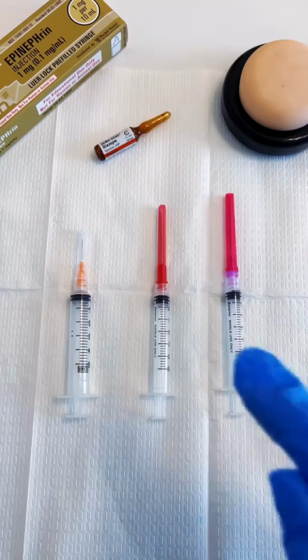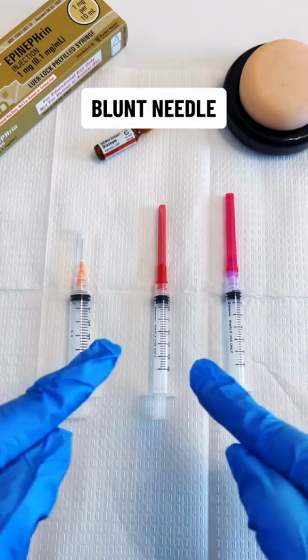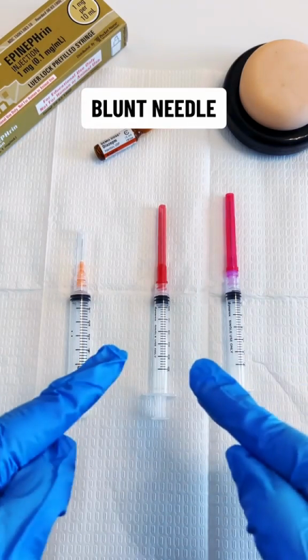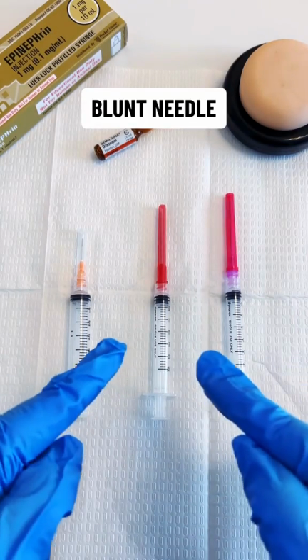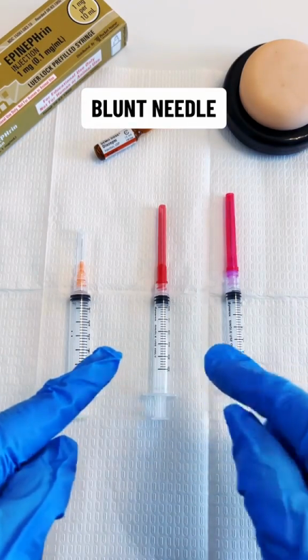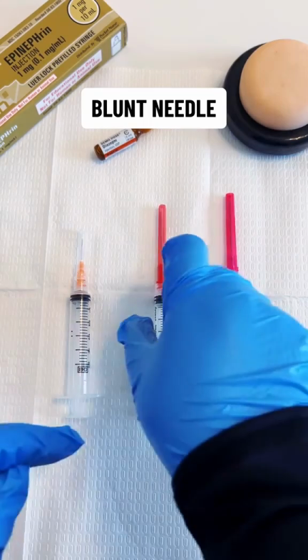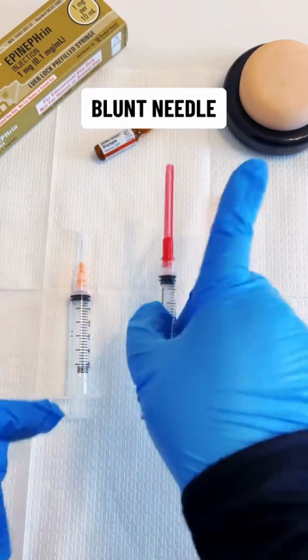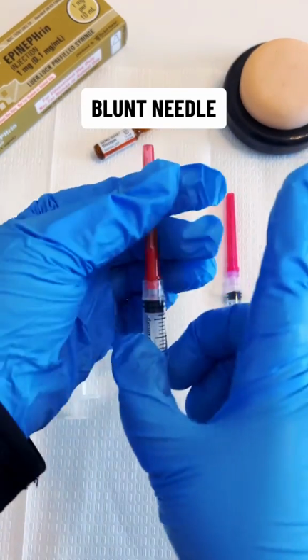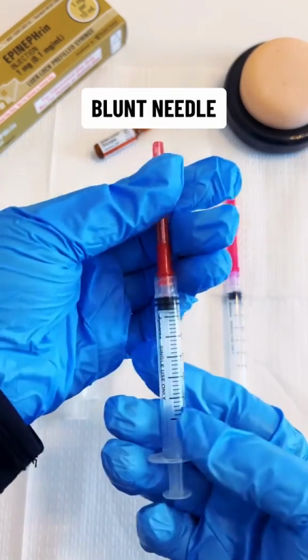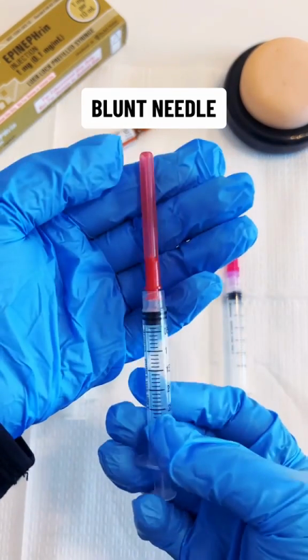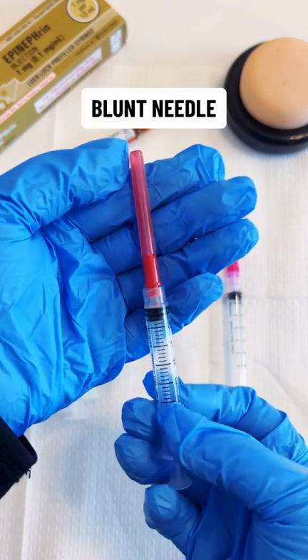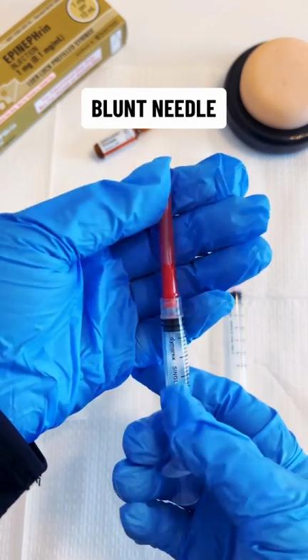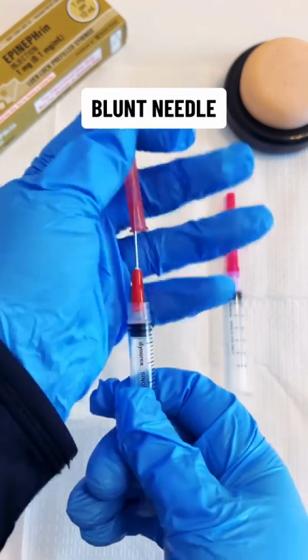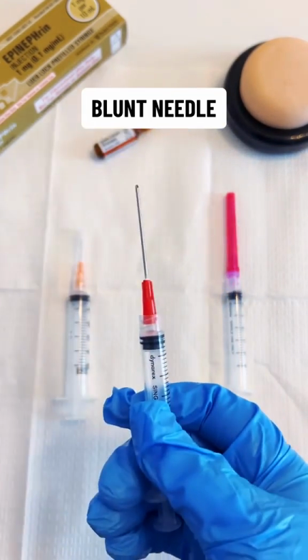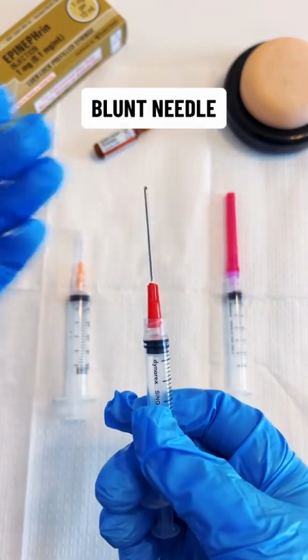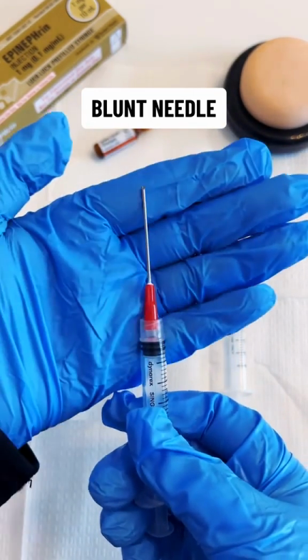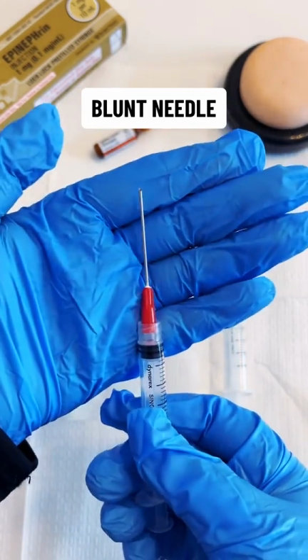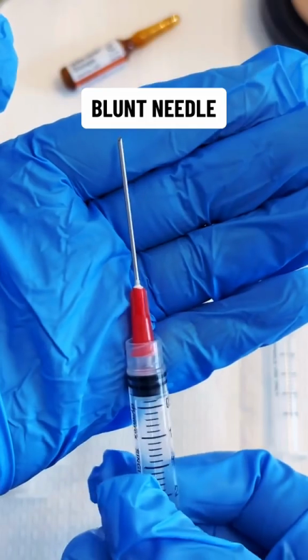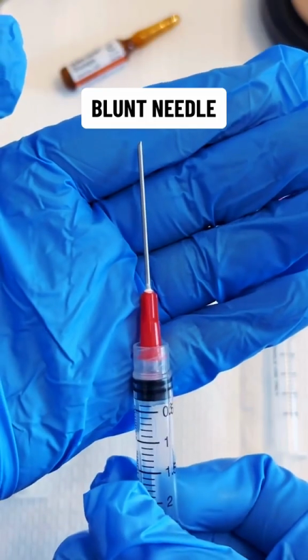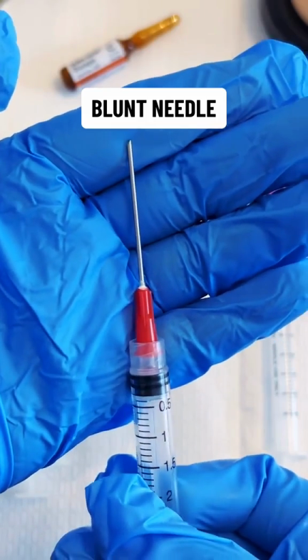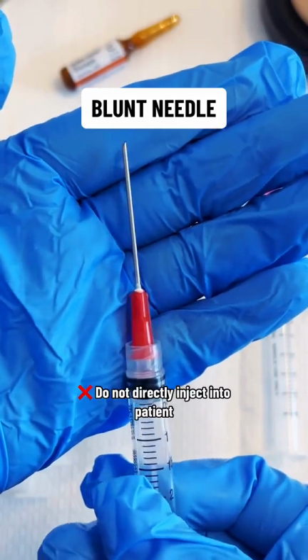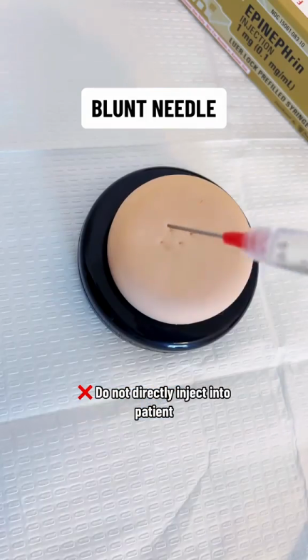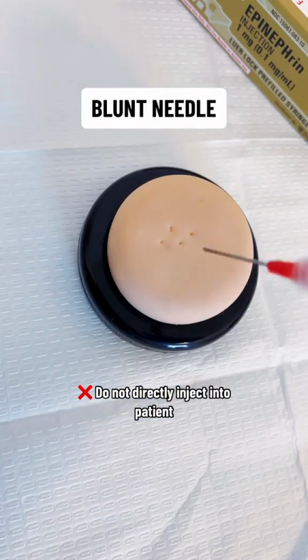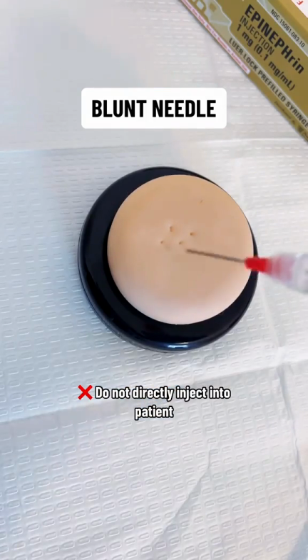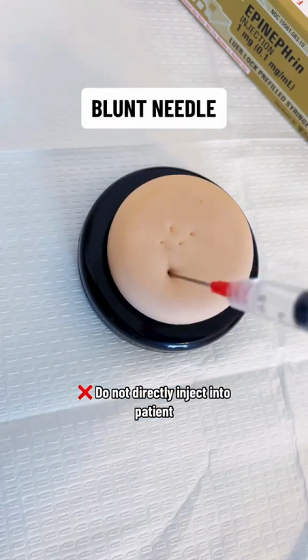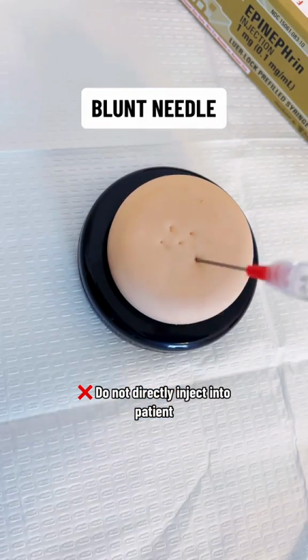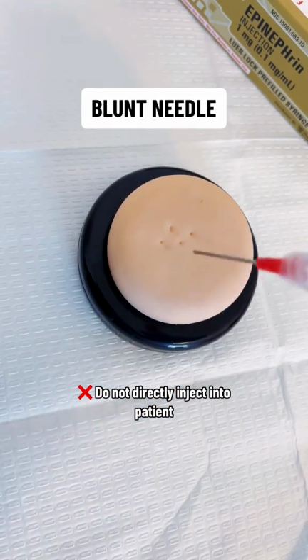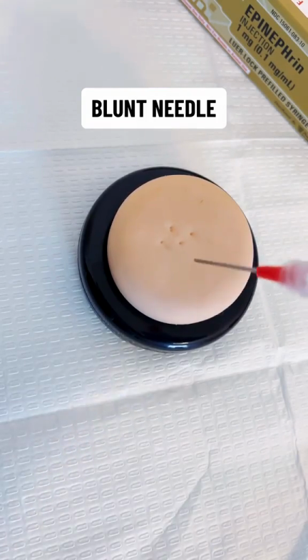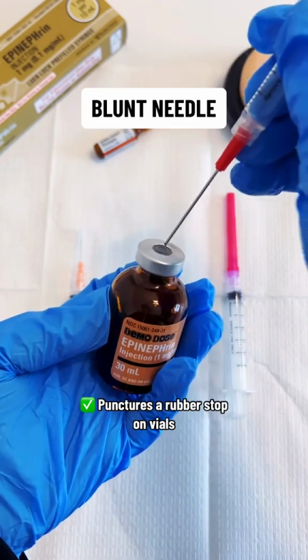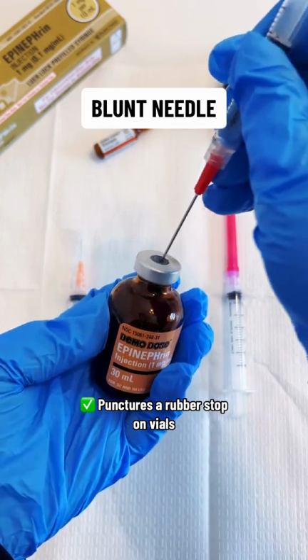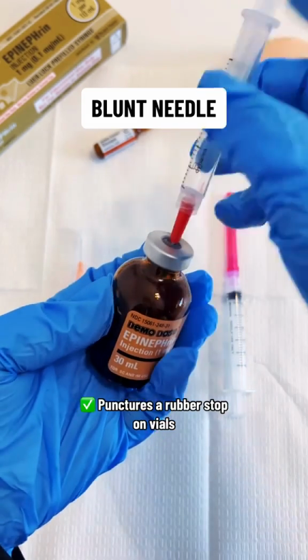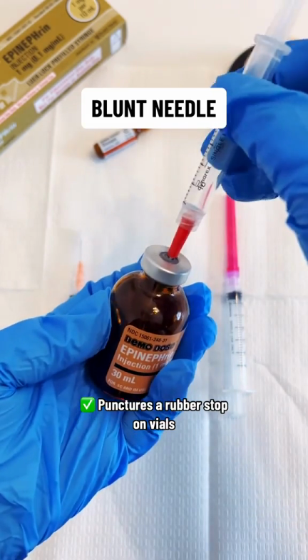The next type of needle is a blunt needle without the filter. Just remember it has that distinctive red cap and red hub. It's again a flat tip or unbeveled, so you don't want to inject this into your patient. This can be used instead to puncture a vial rubber stop on a medication.